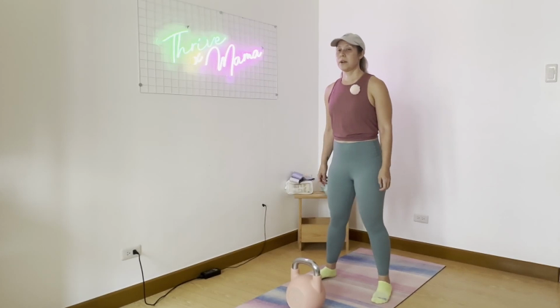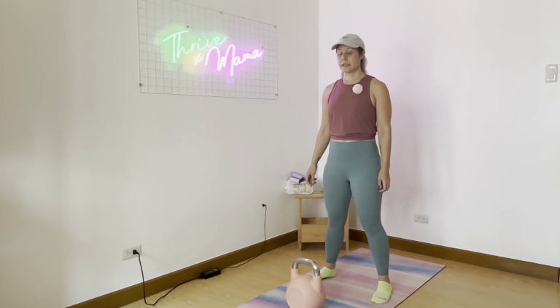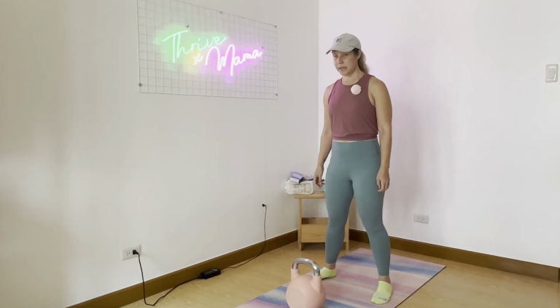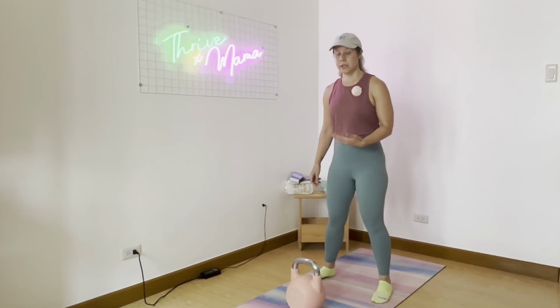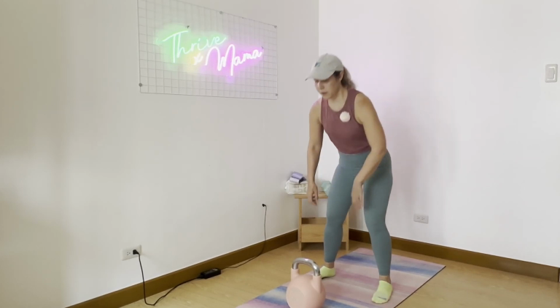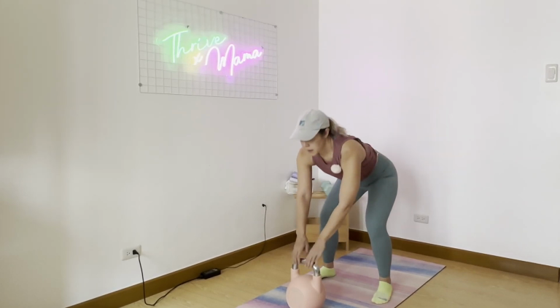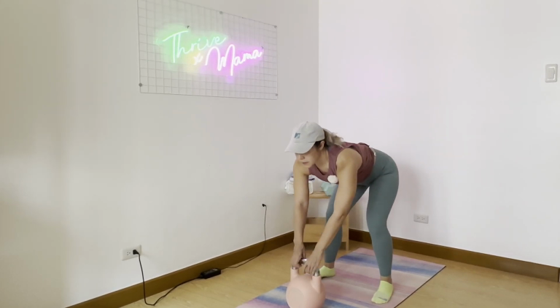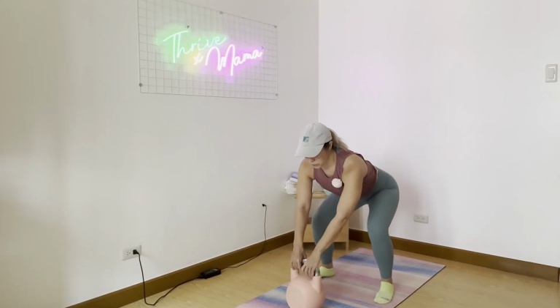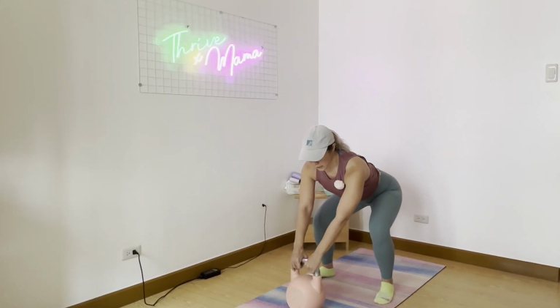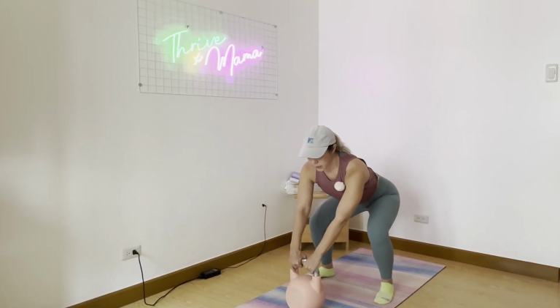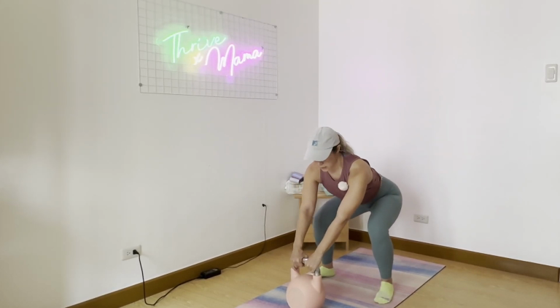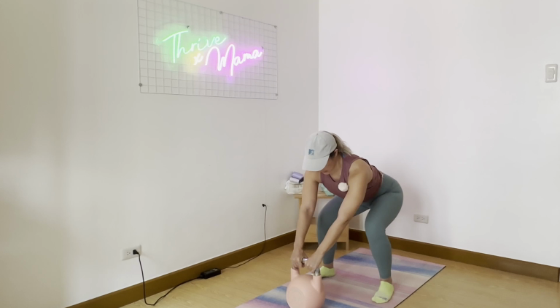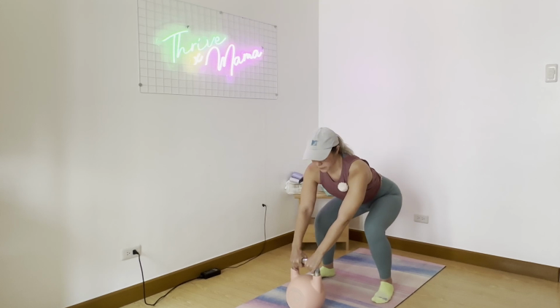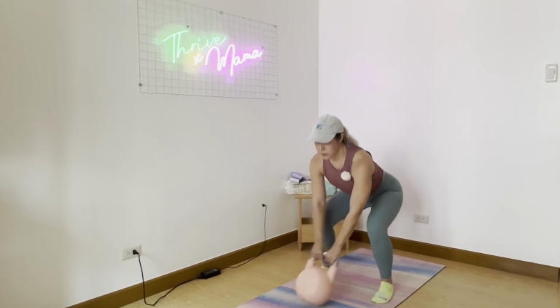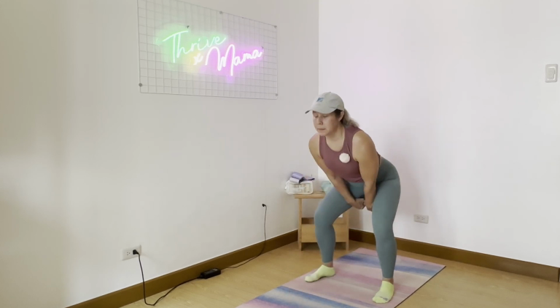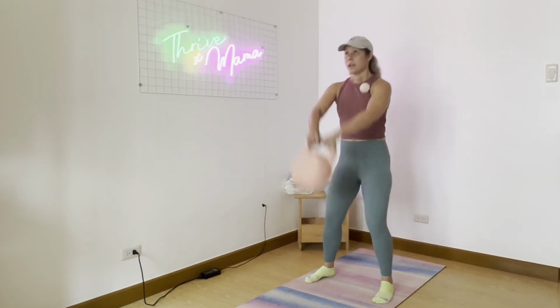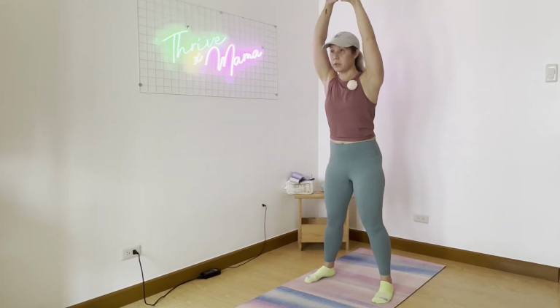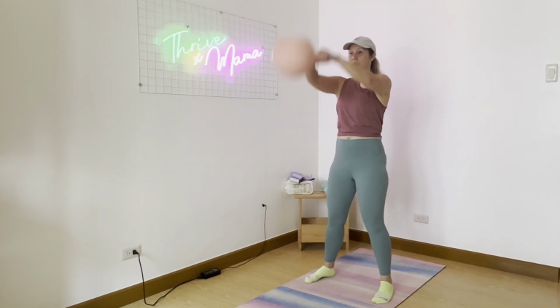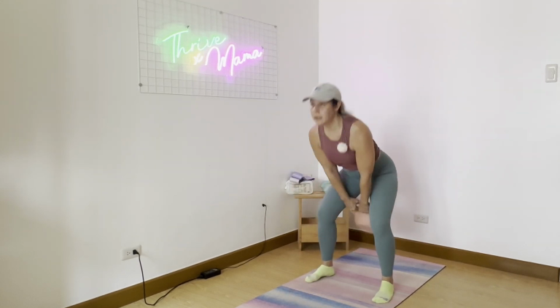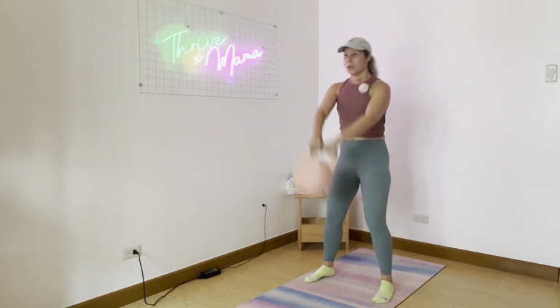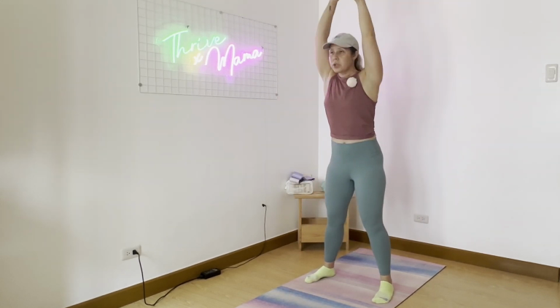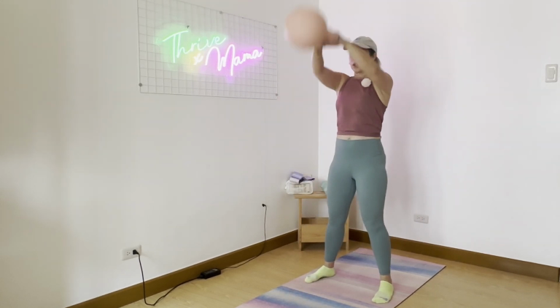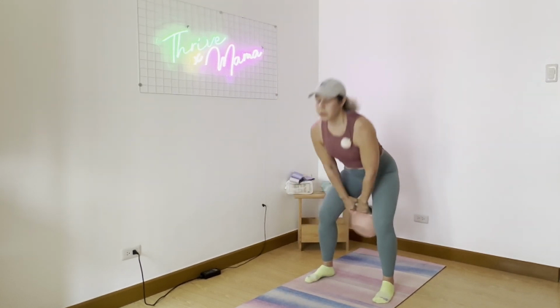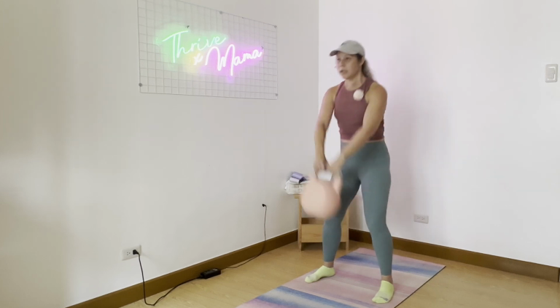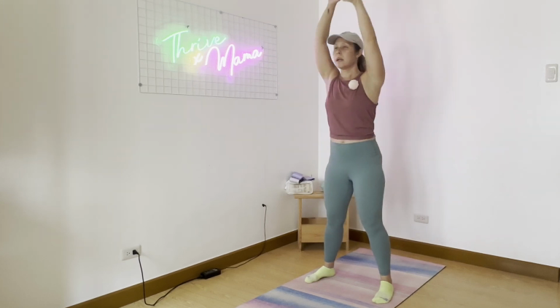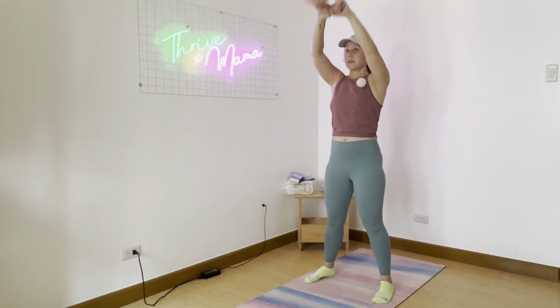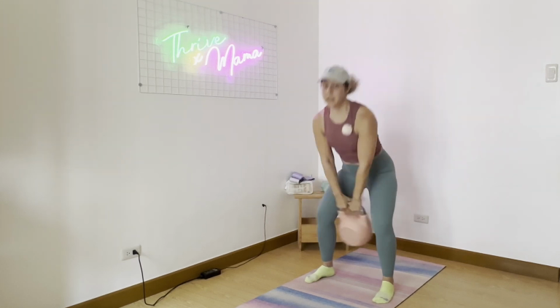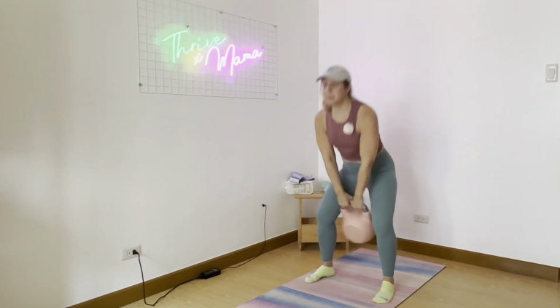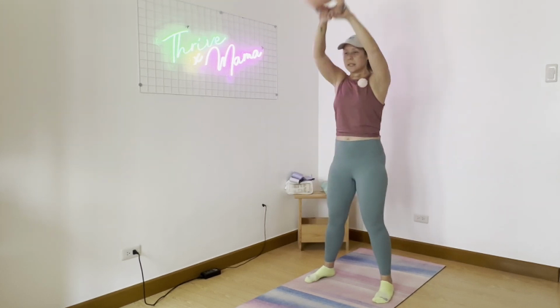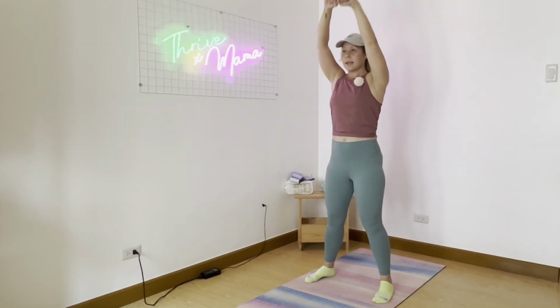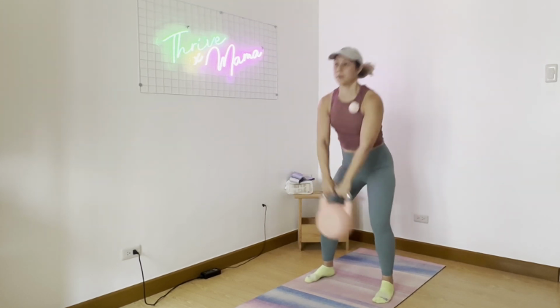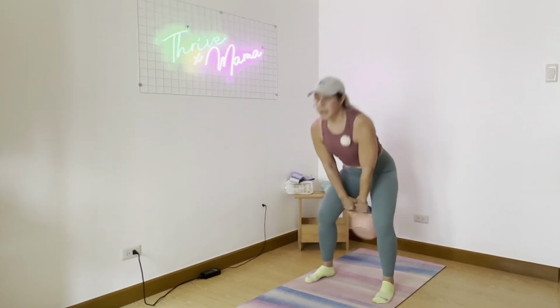American kettlebell swings. So we're different from the Russian ones, or the regular ones. Start with the kettlebell in front of you, swing back, go straight up over your head. Usually we just go shoulder level, but if it's American kettlebell swings, it's right up over the head.